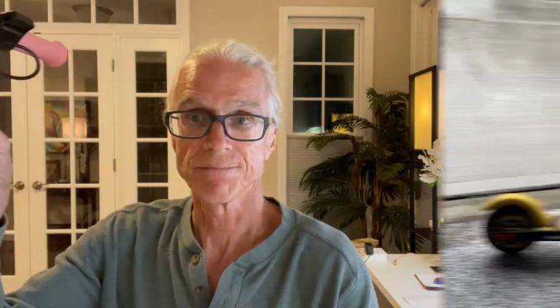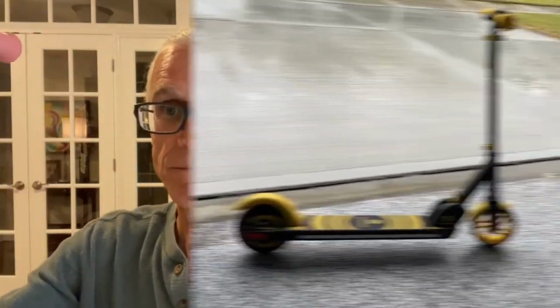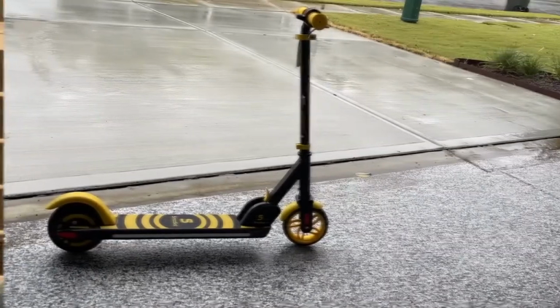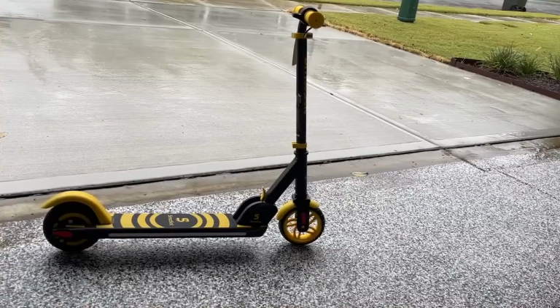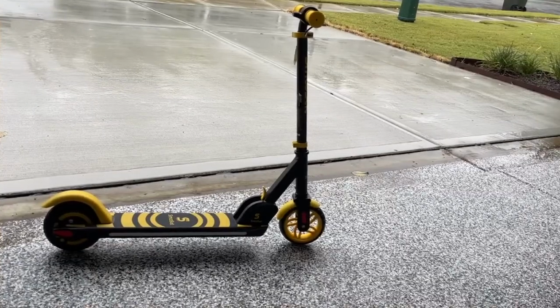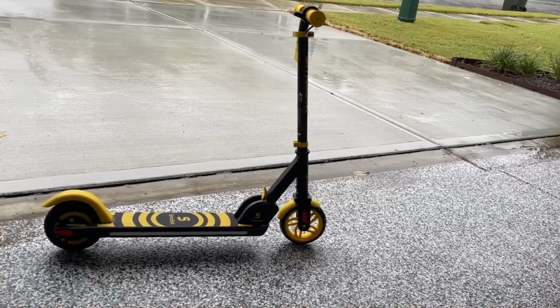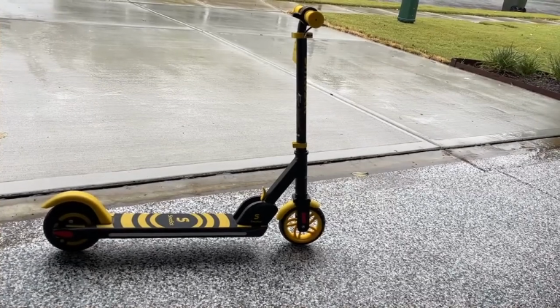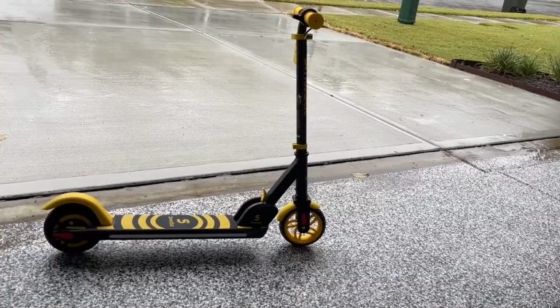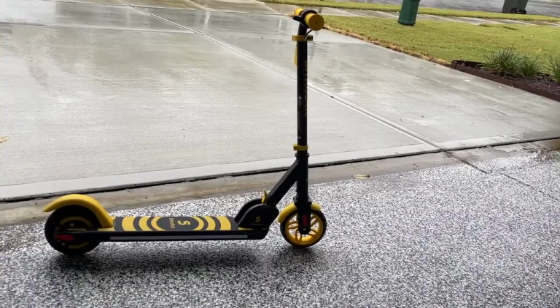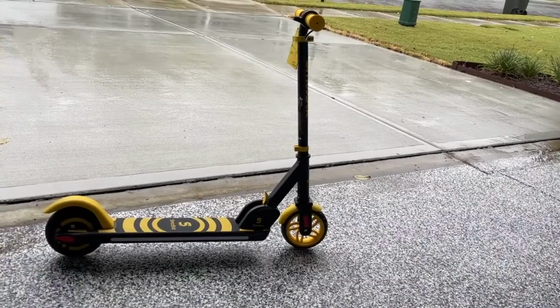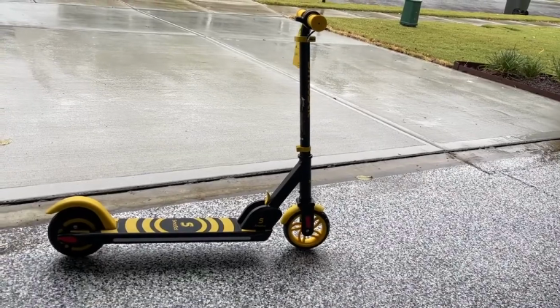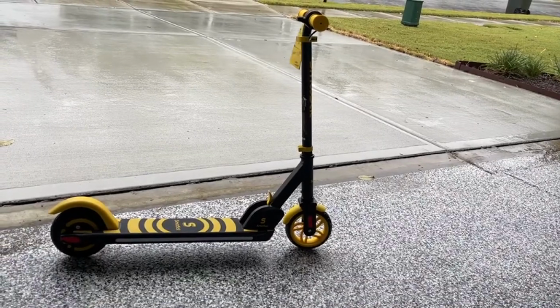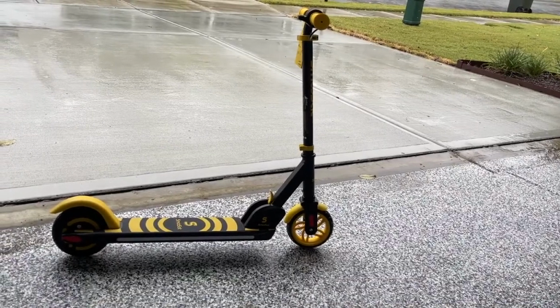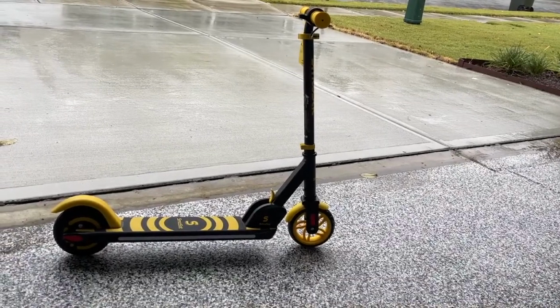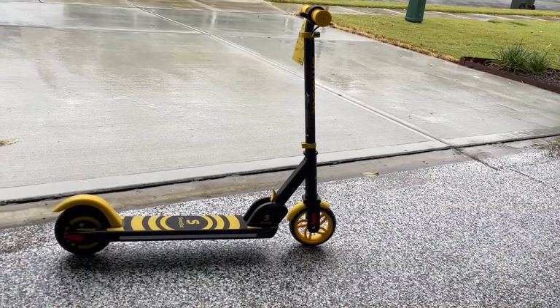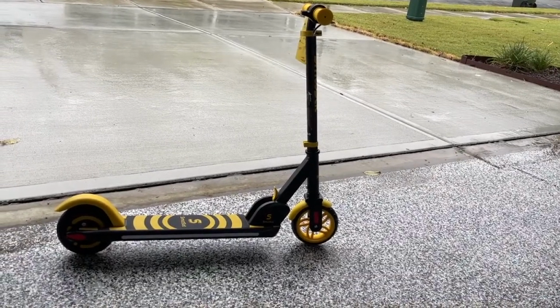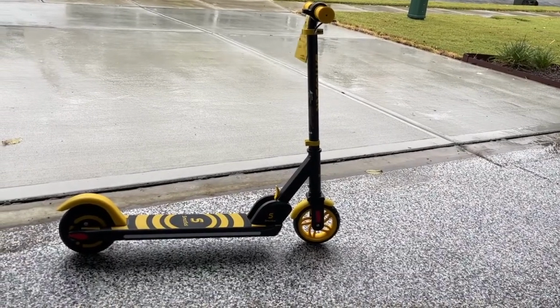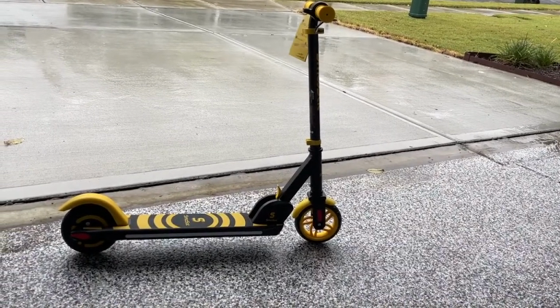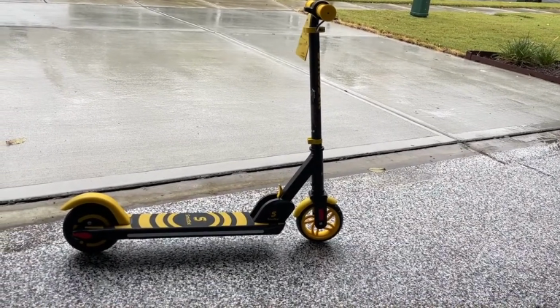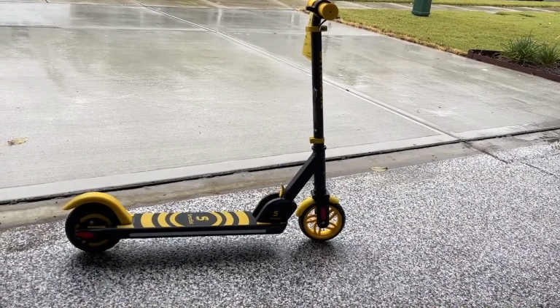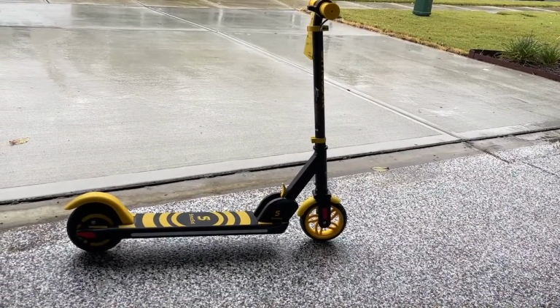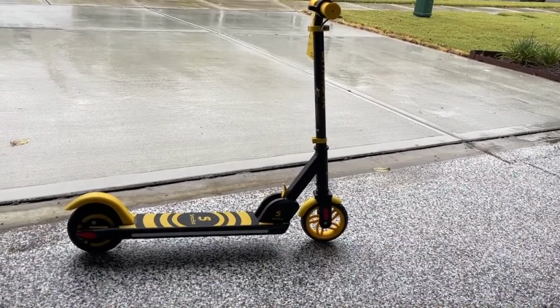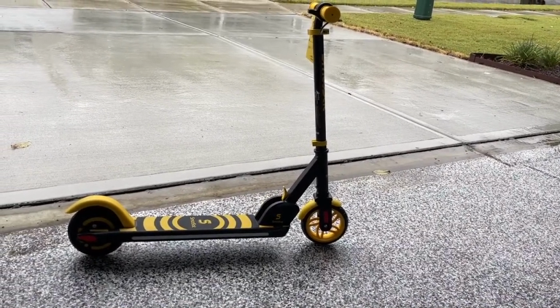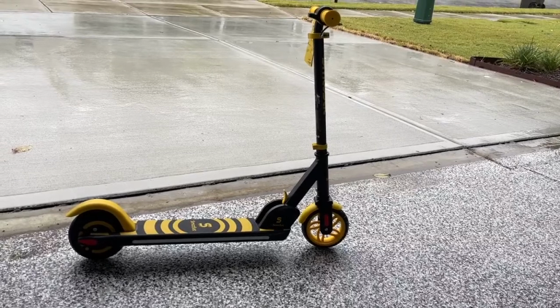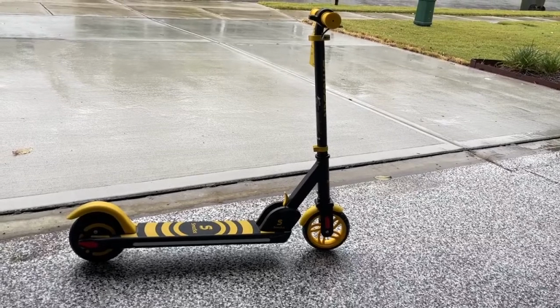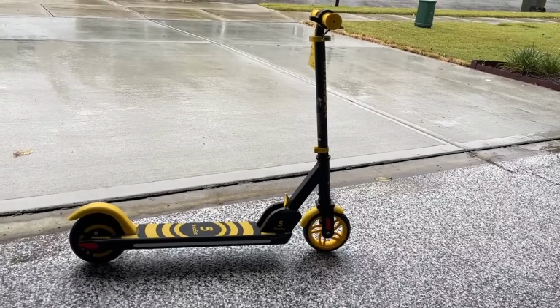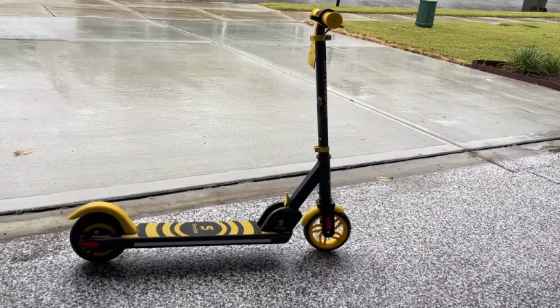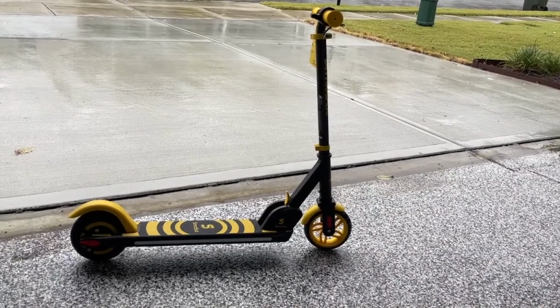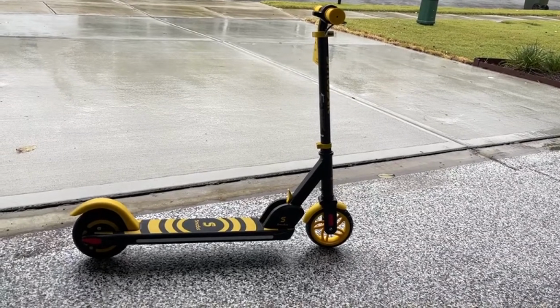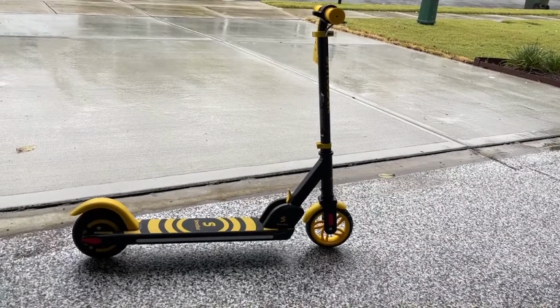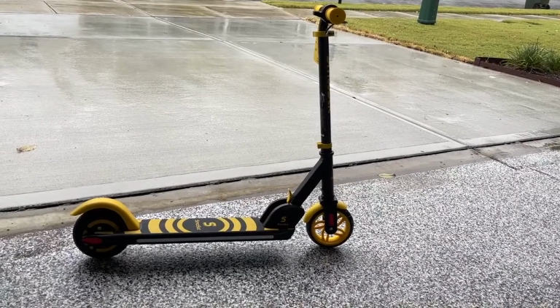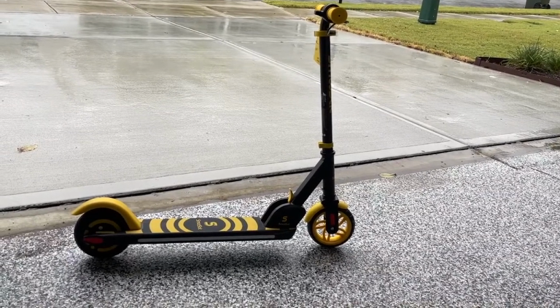This black and yellow bumblebee model will probably be the one that's preferable for a boy in your family if he's averse to pink. But other than that color, the specs are exactly the same. They're the same two scooters. Sharp looking.